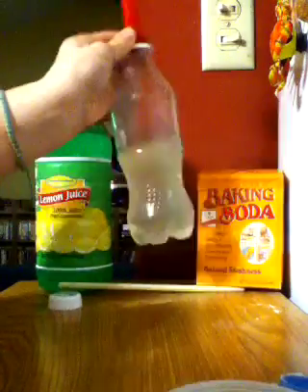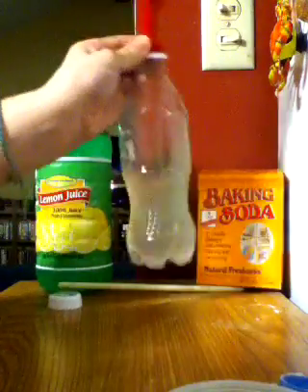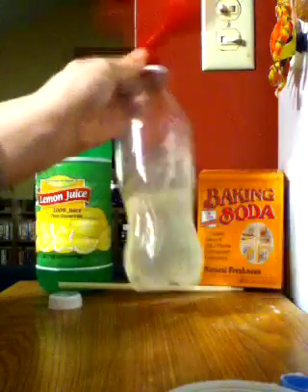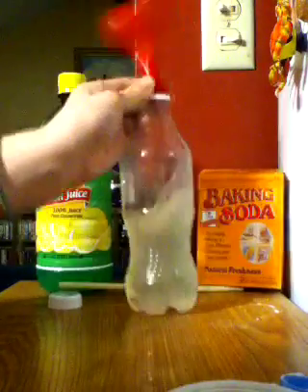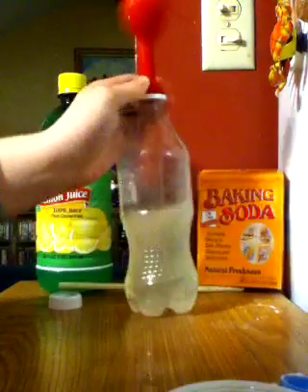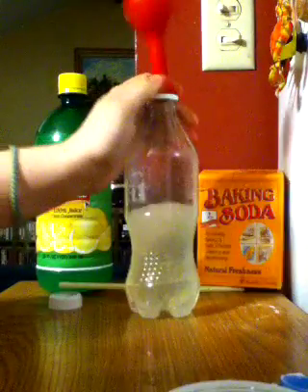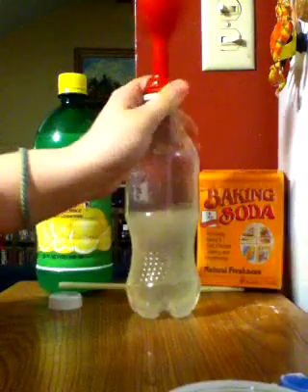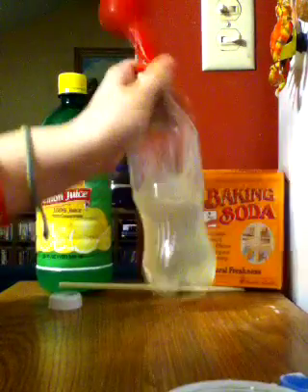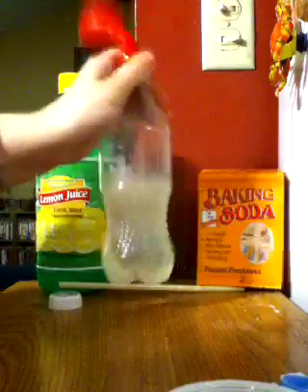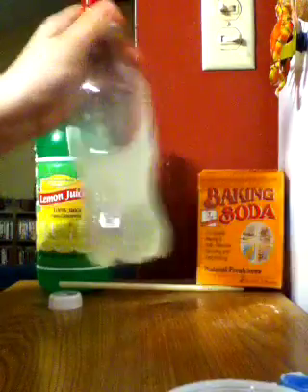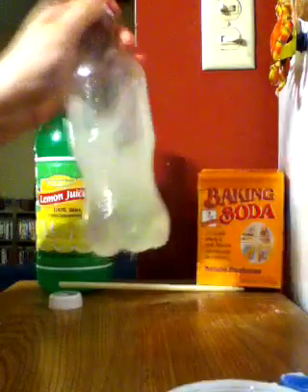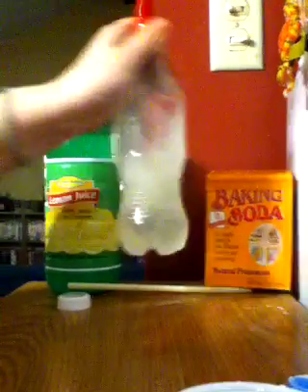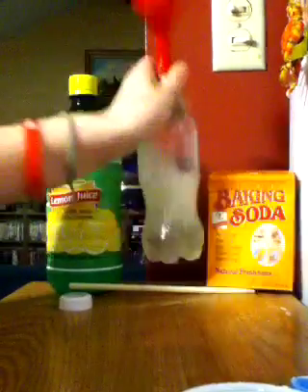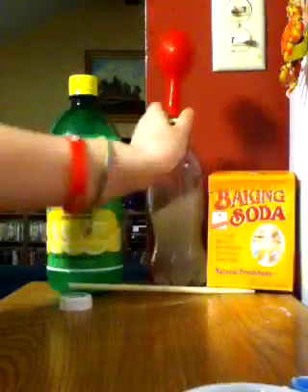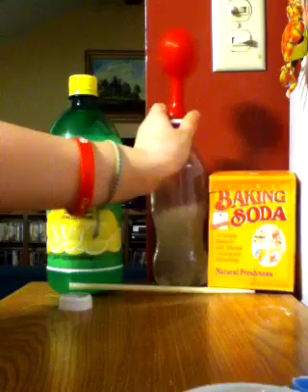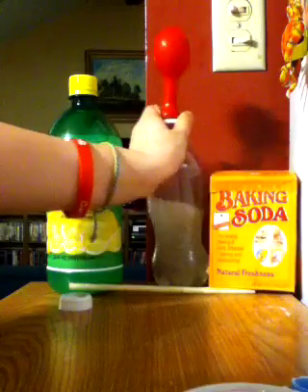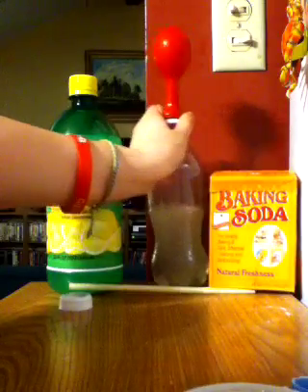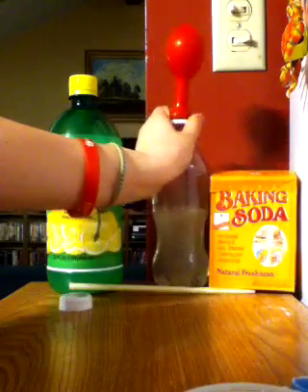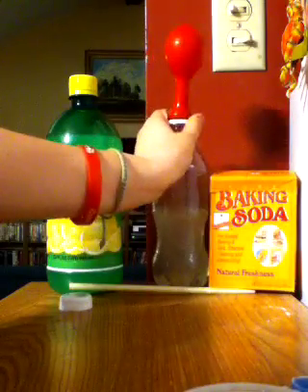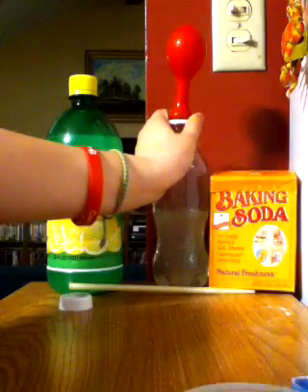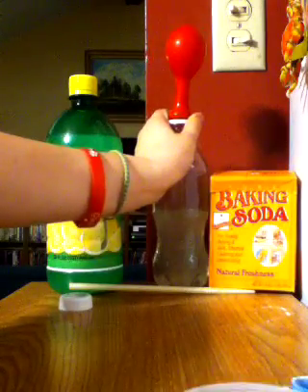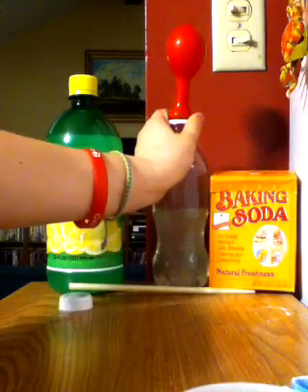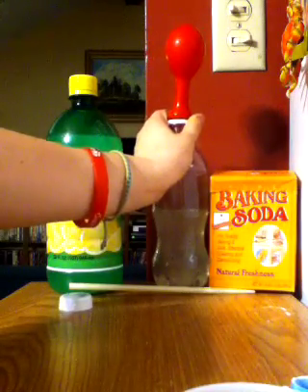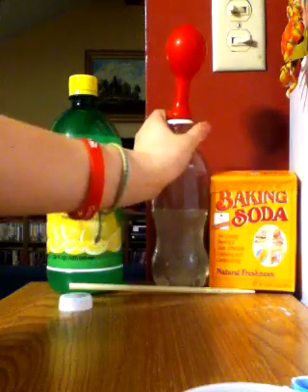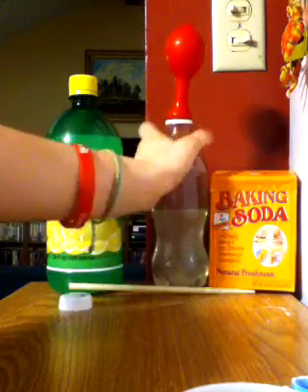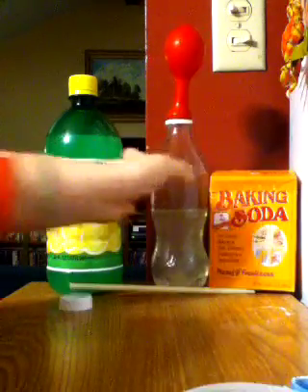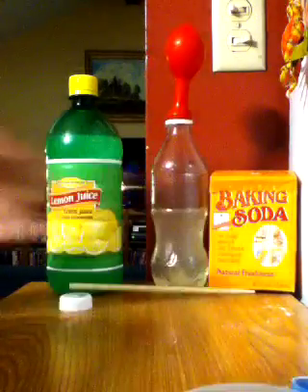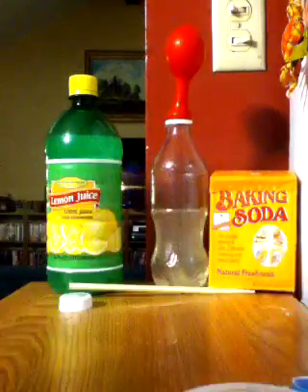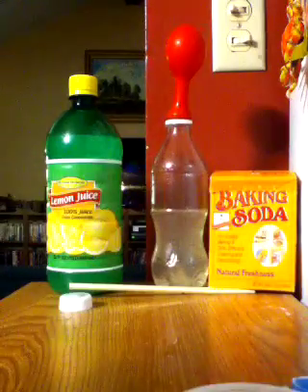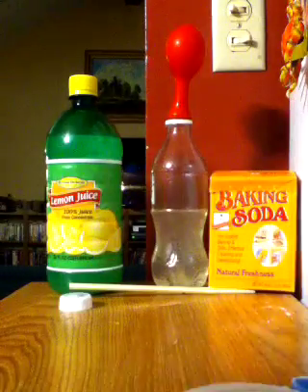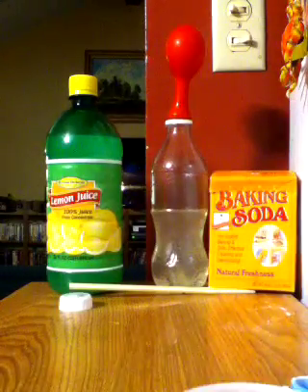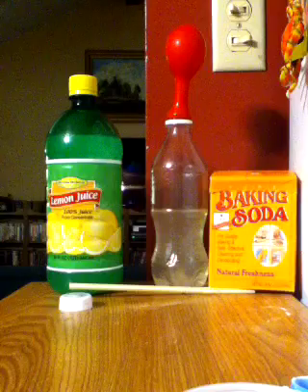Give it a little more shake — it'll blow up more. And there you go, blowing up balloons with CO2.